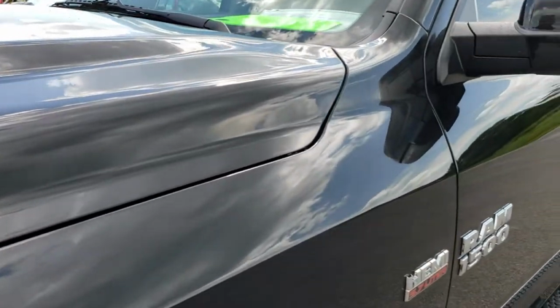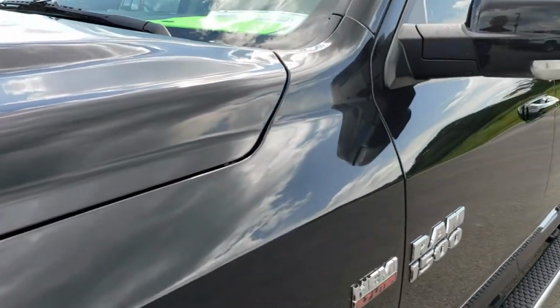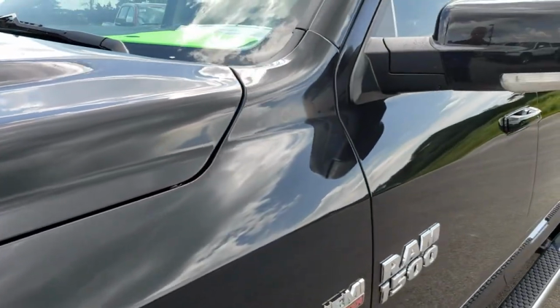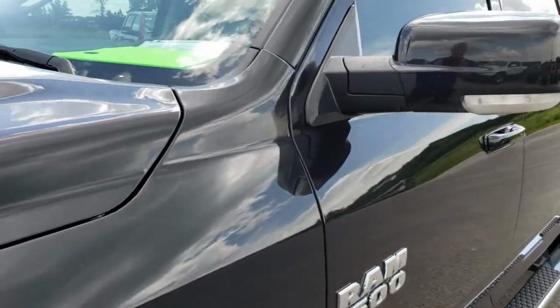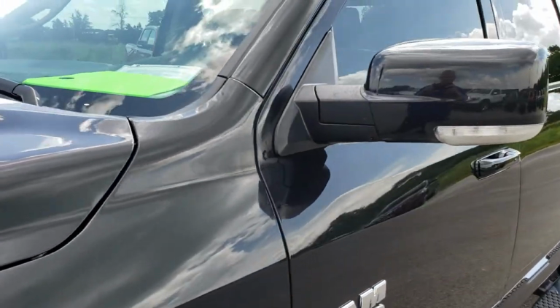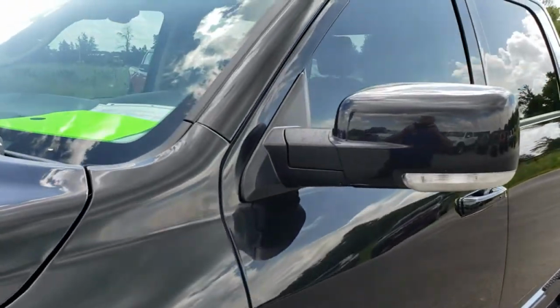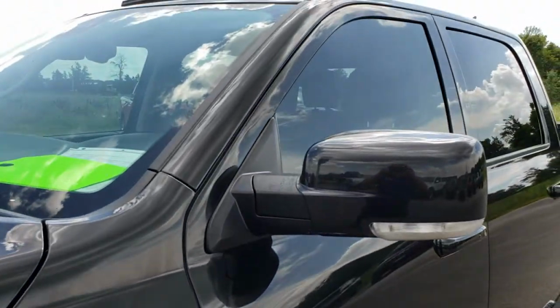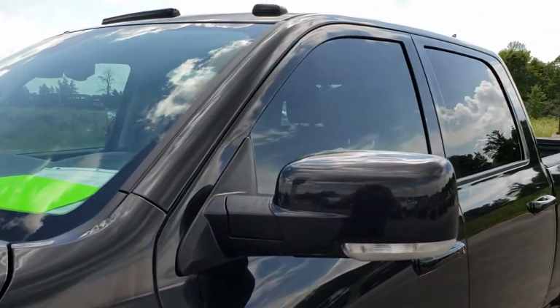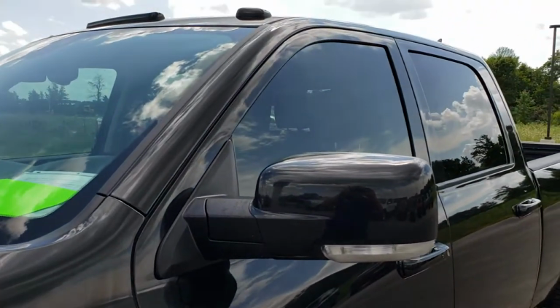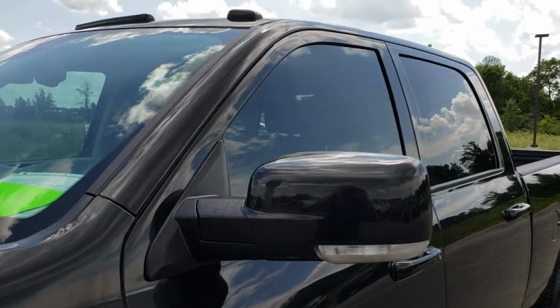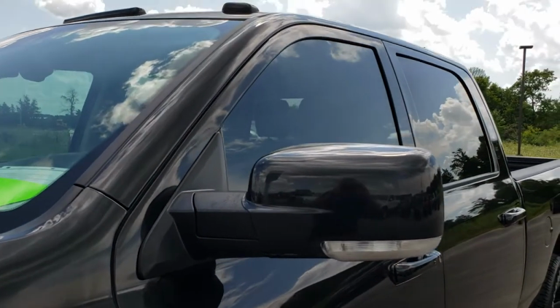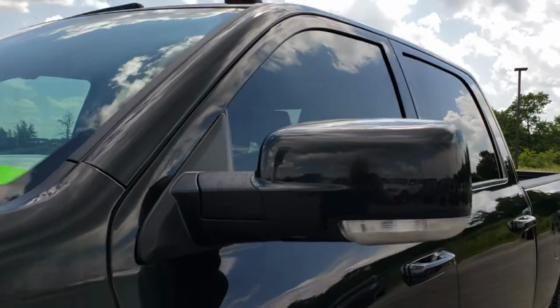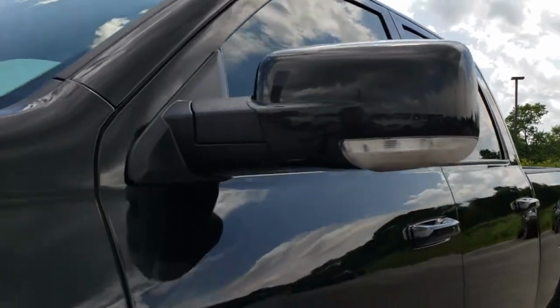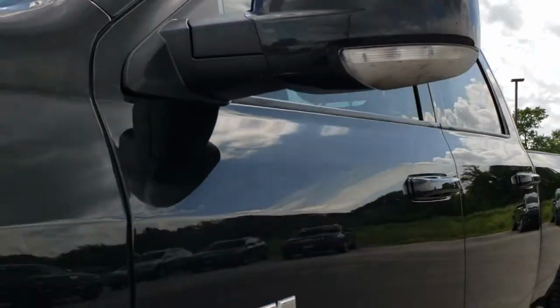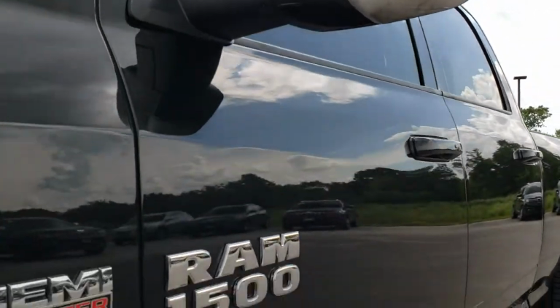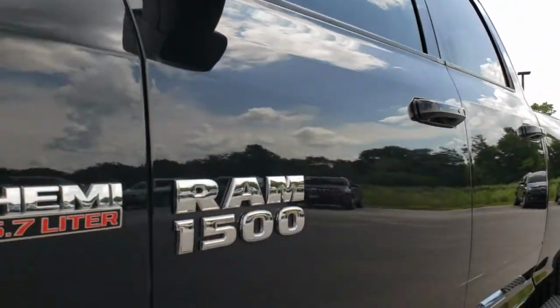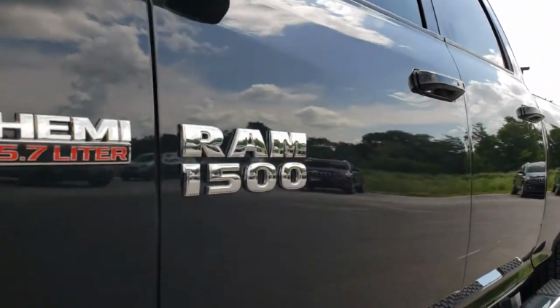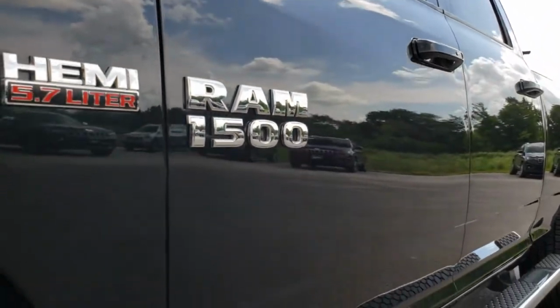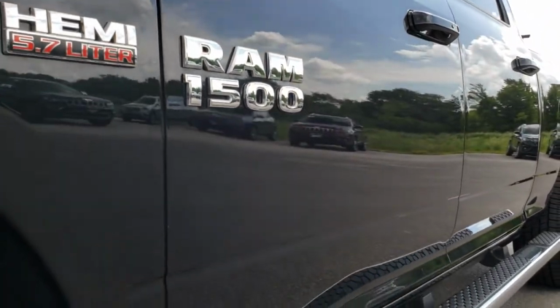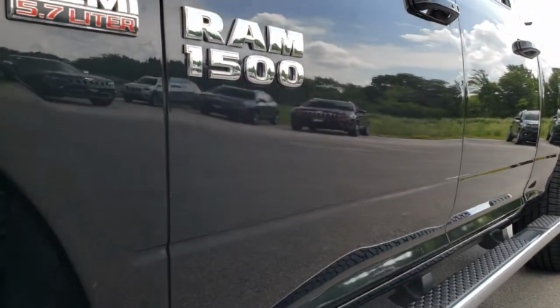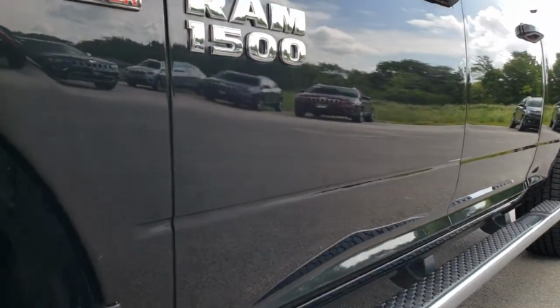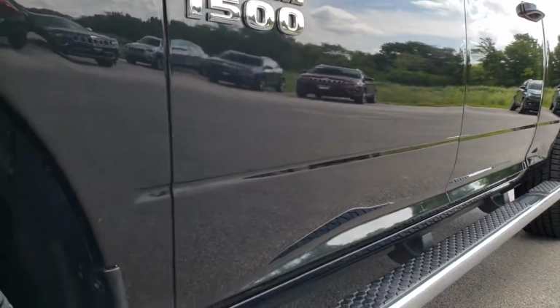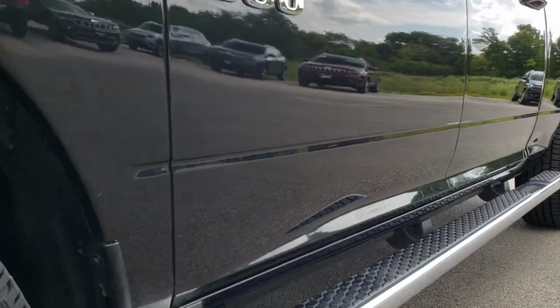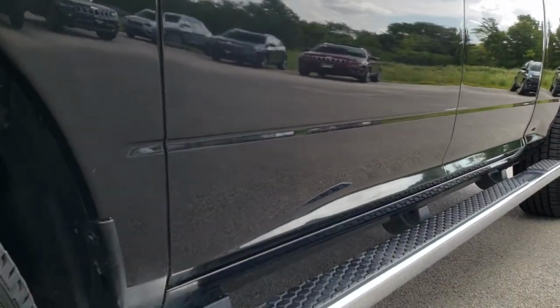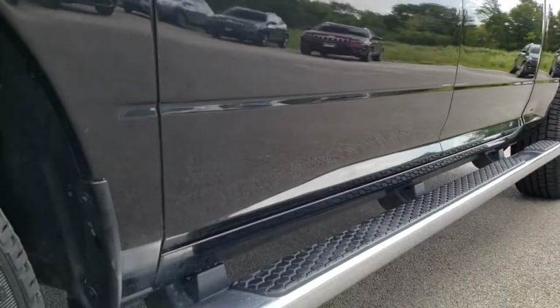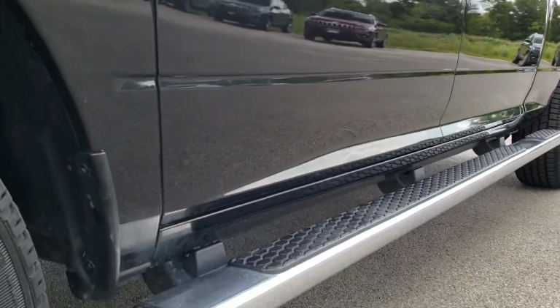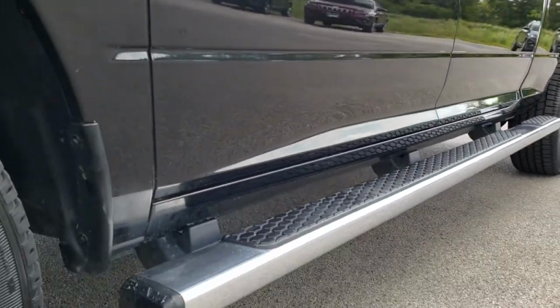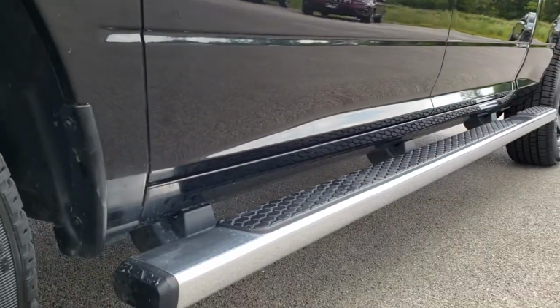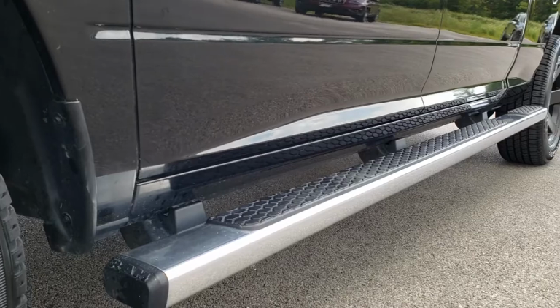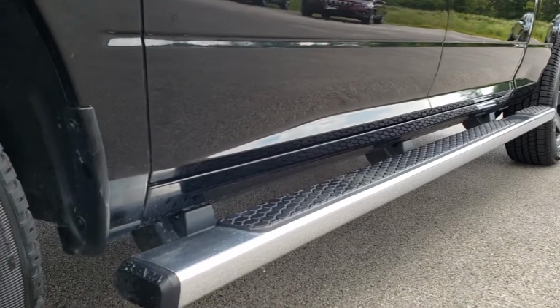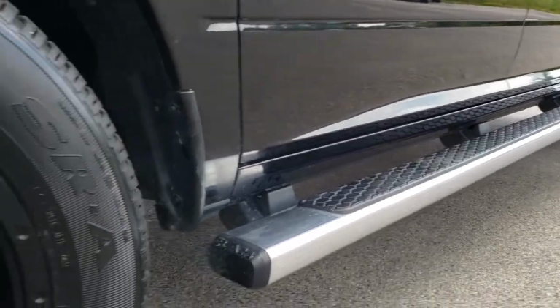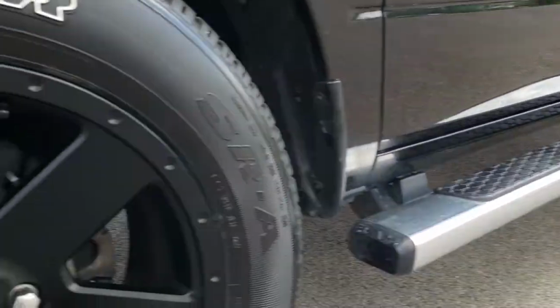We shoot all of our videos in 1080p, so if you have HD capabilities on your computer, tablet, or smartphone device, turn them on right now because it is like you are right here looking at the truck with me.